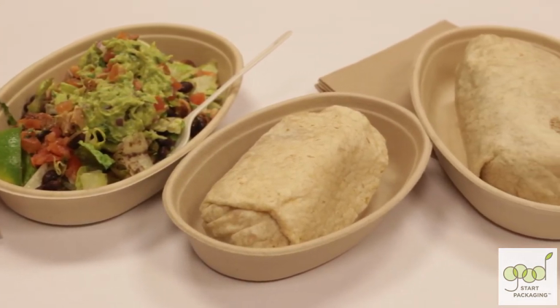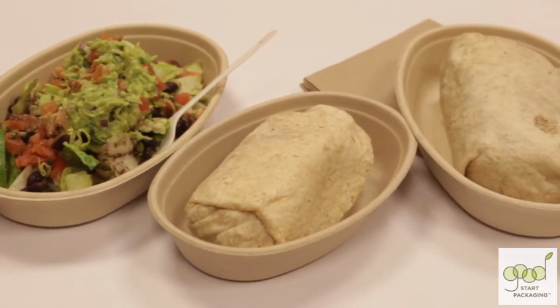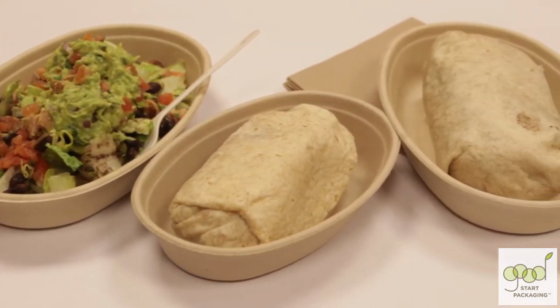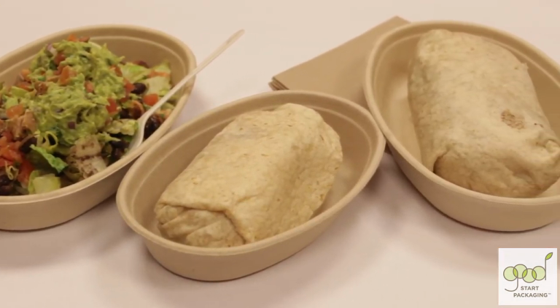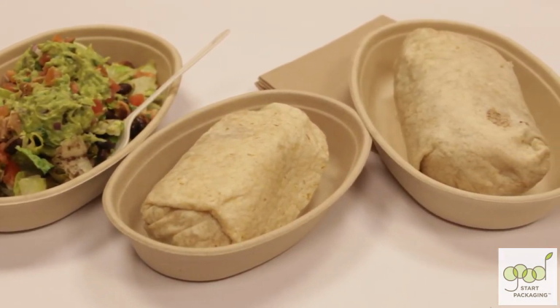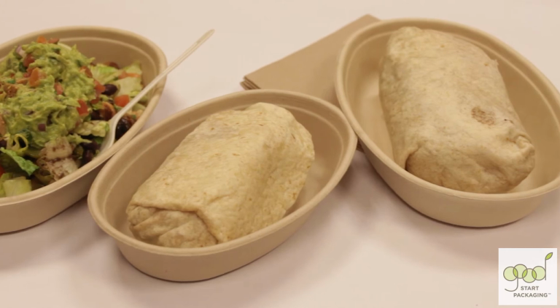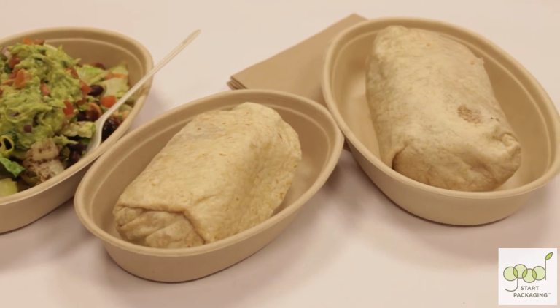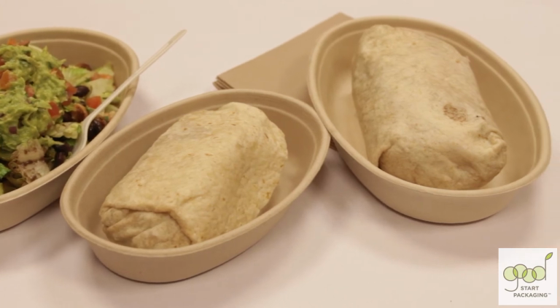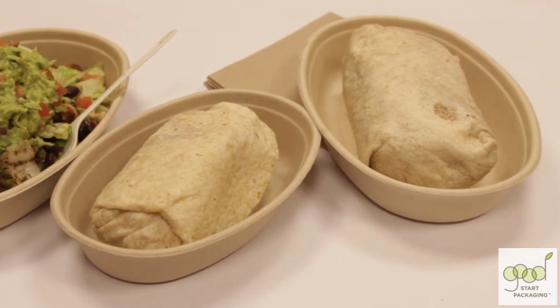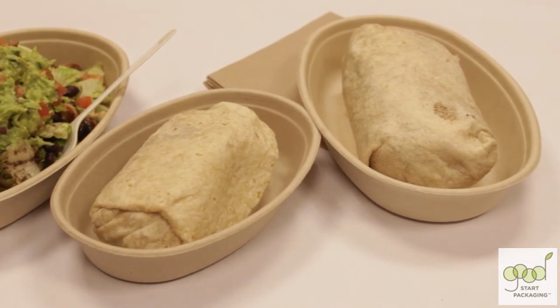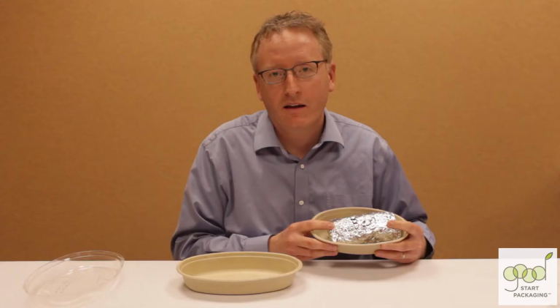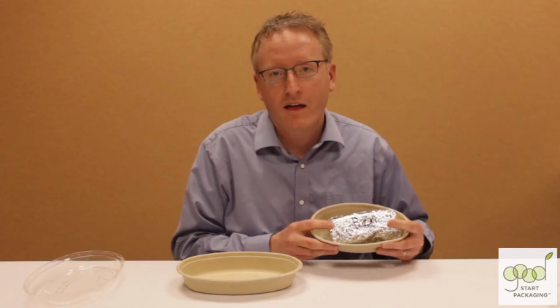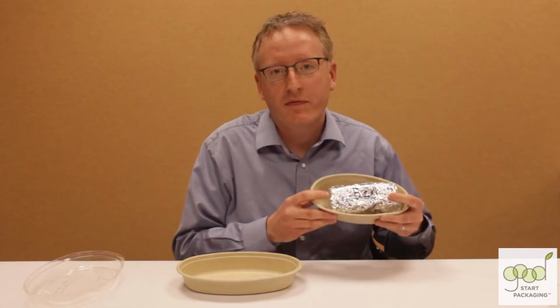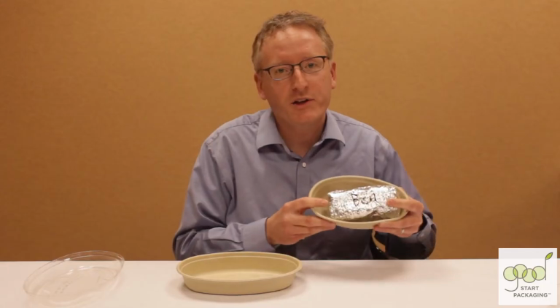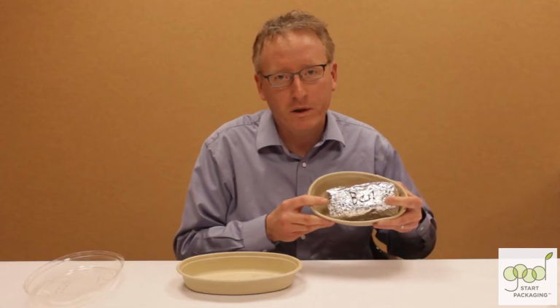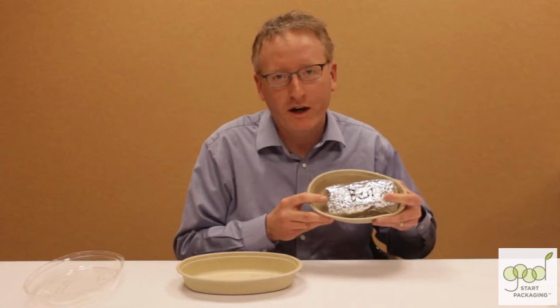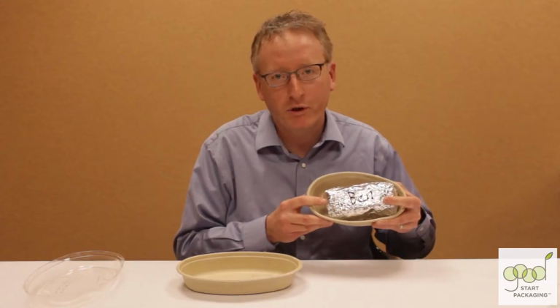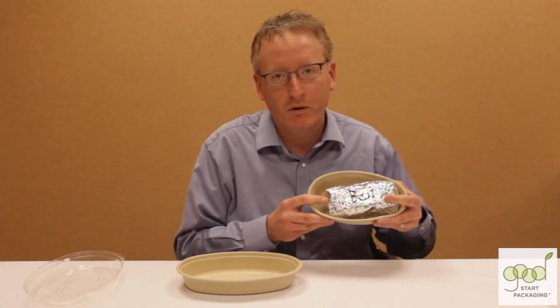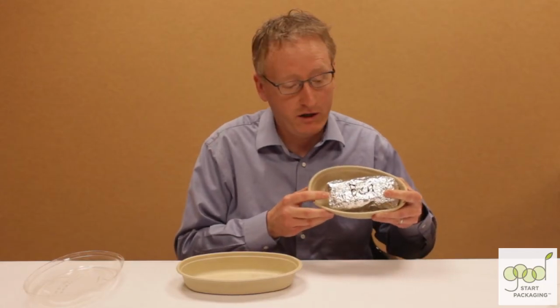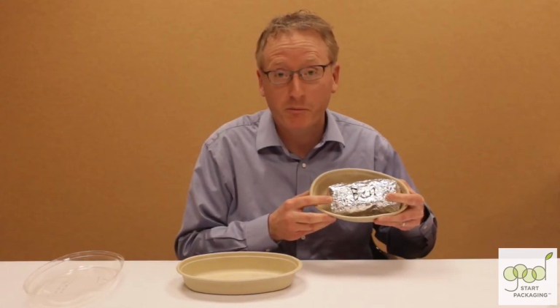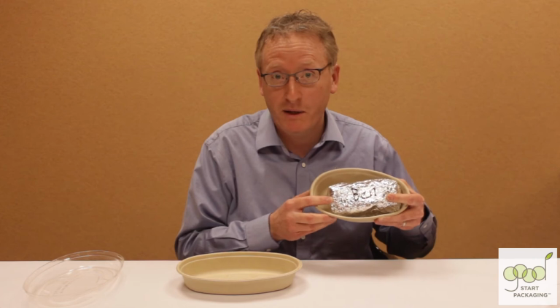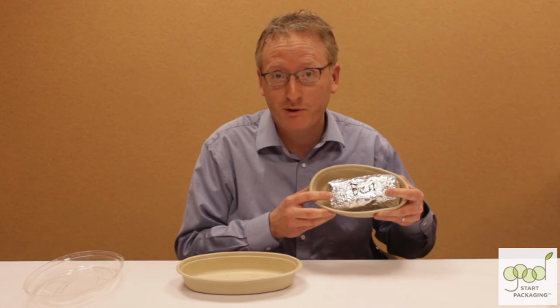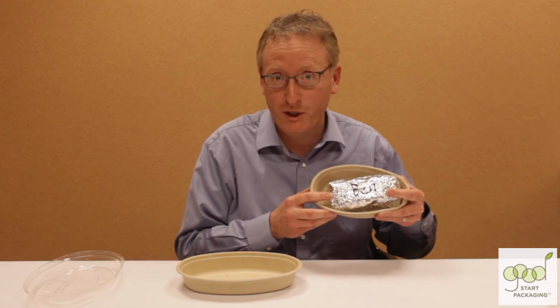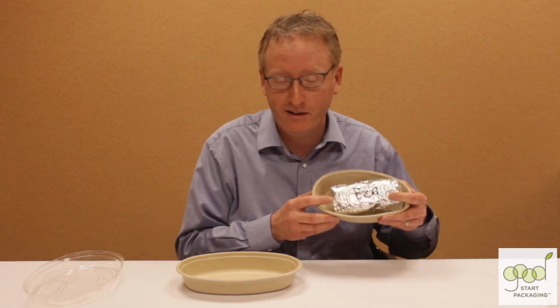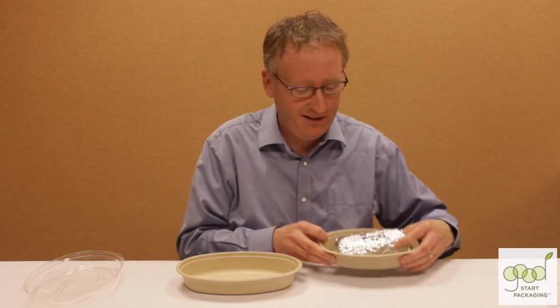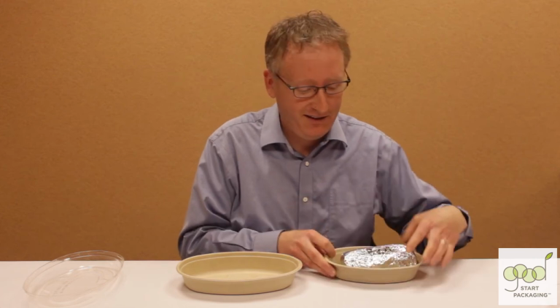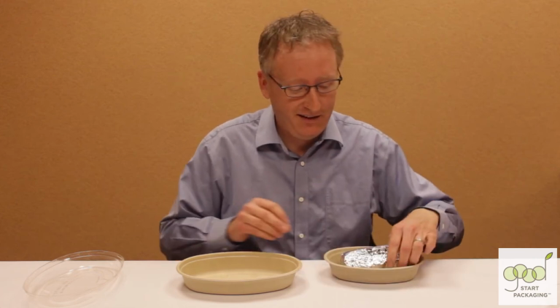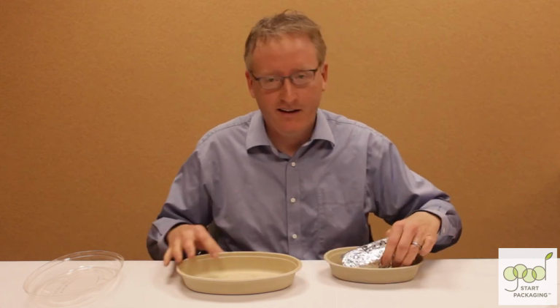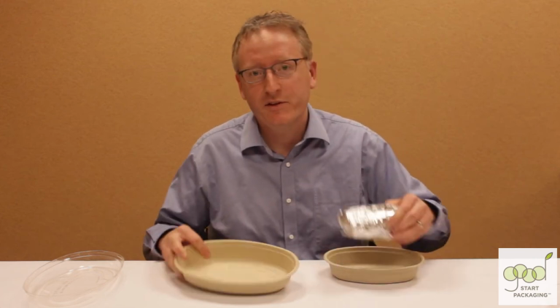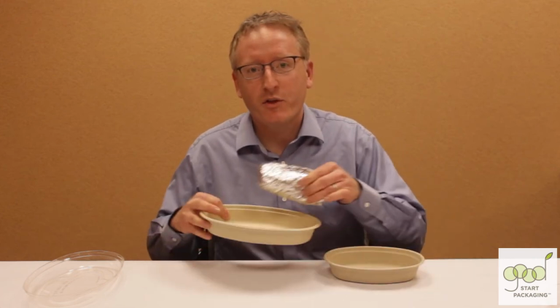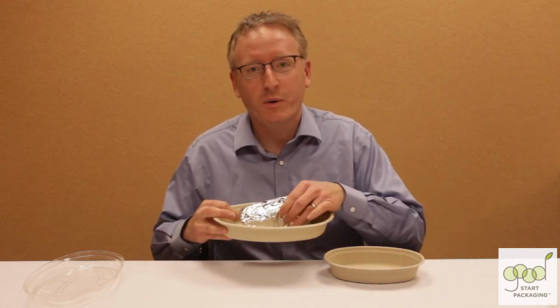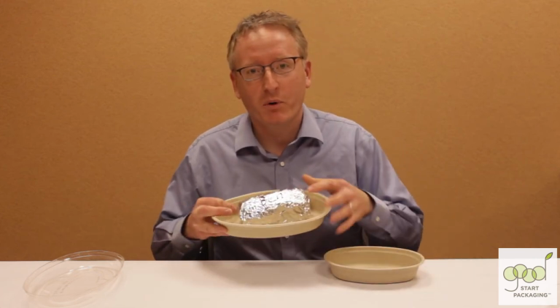It's microwavable and can handle foods up to 220 degrees. This is our 24-ounce burrito bowl with our cameraman Ben's burrito in it, and this is our 32-ounce bowl.